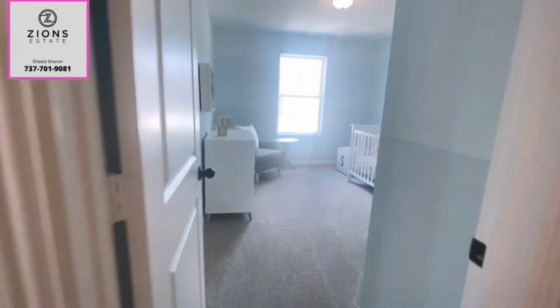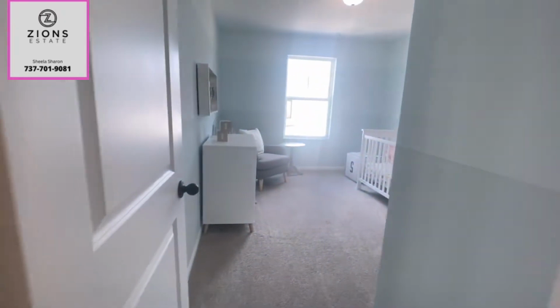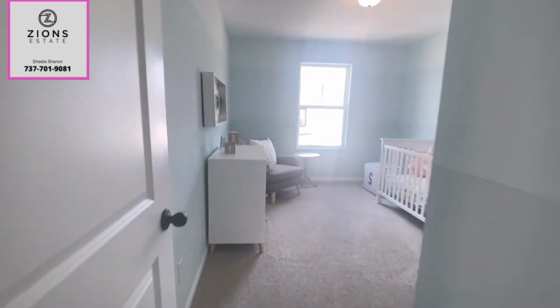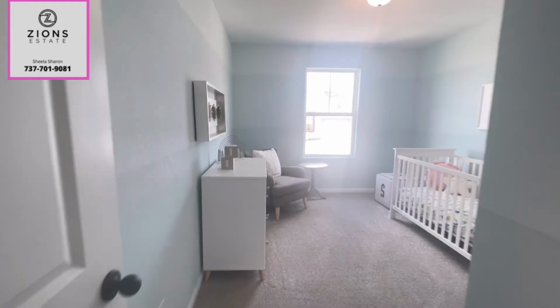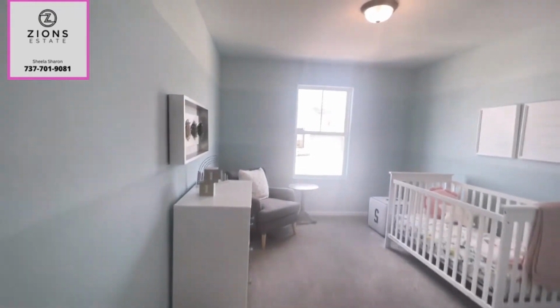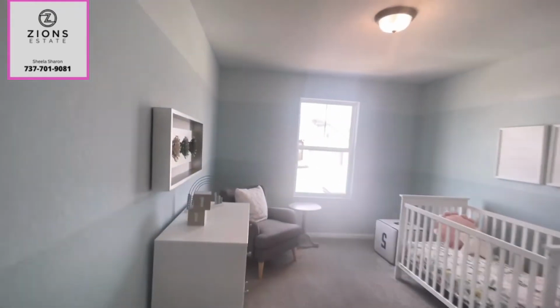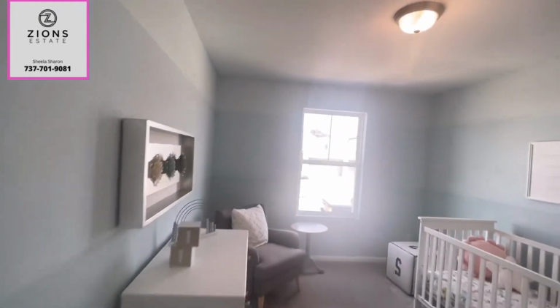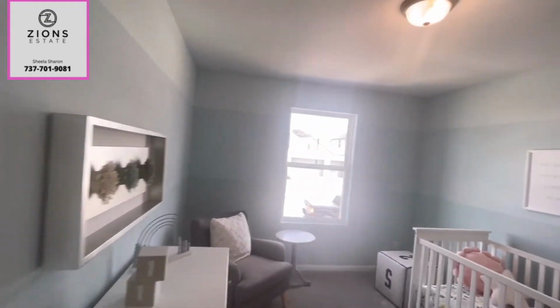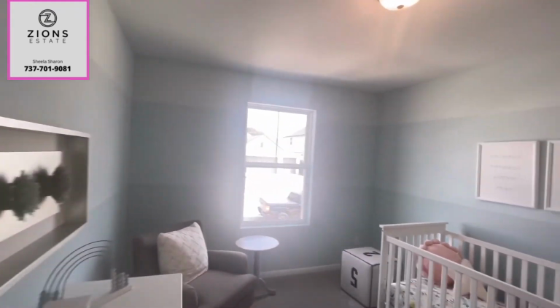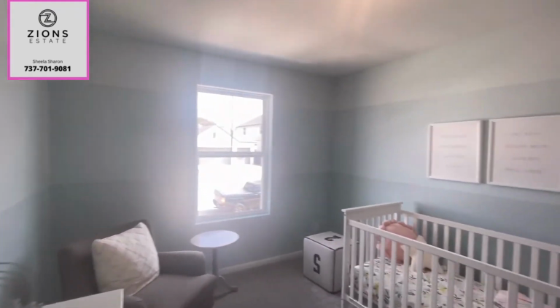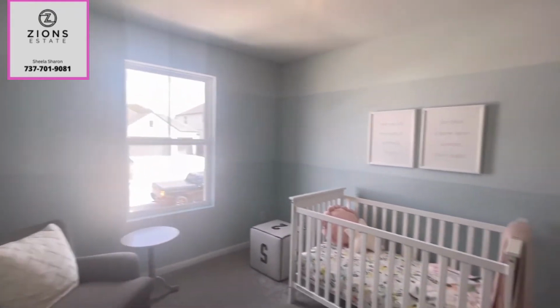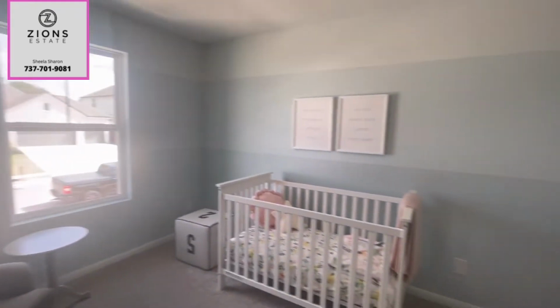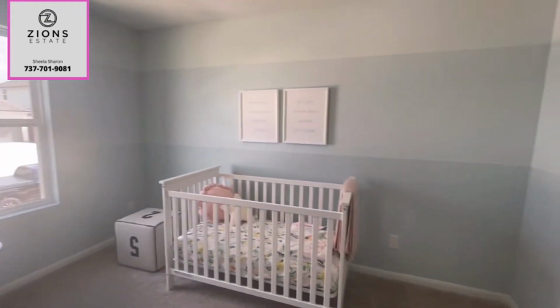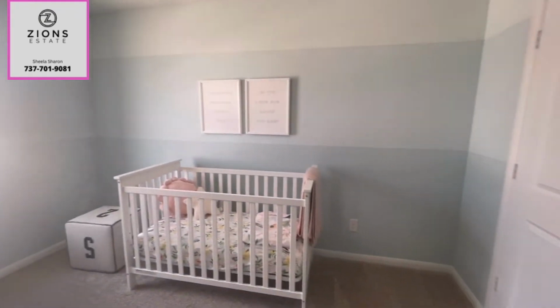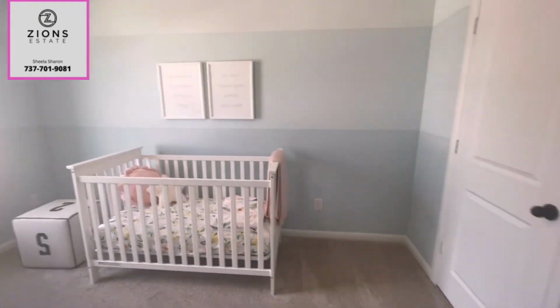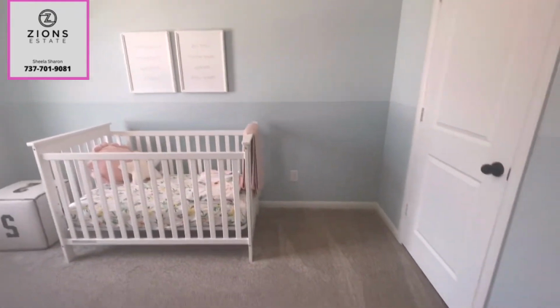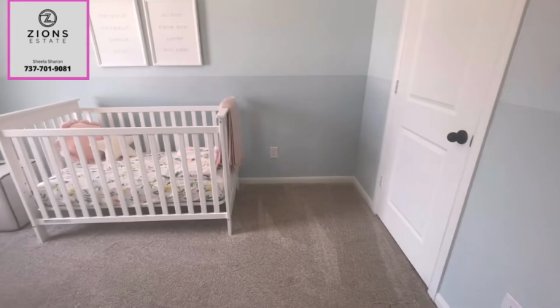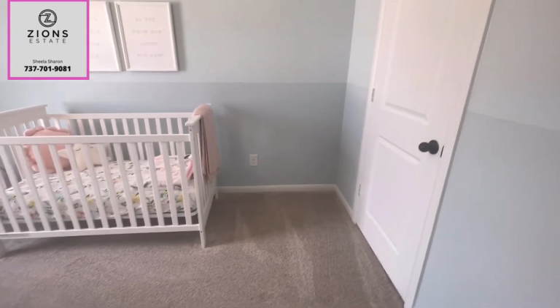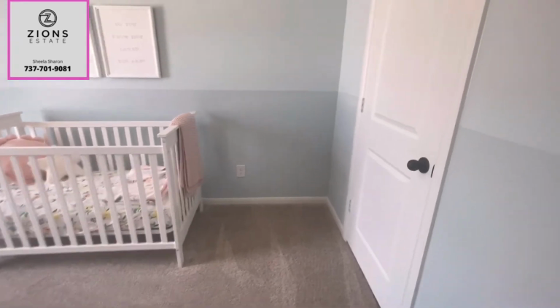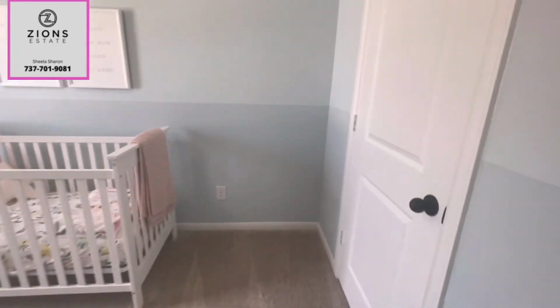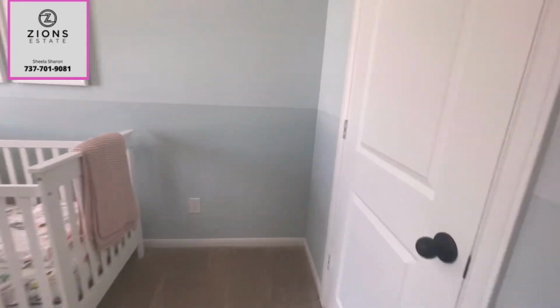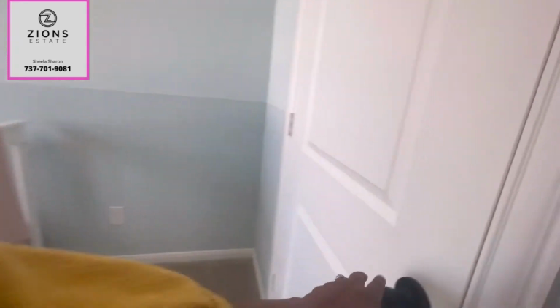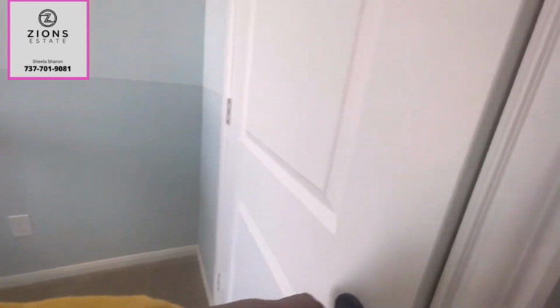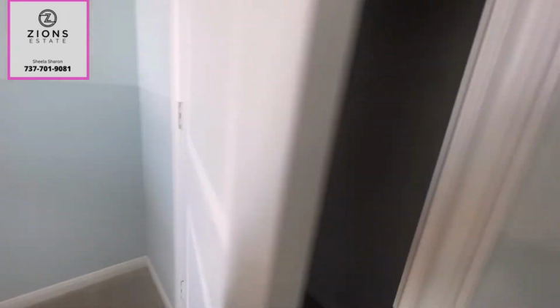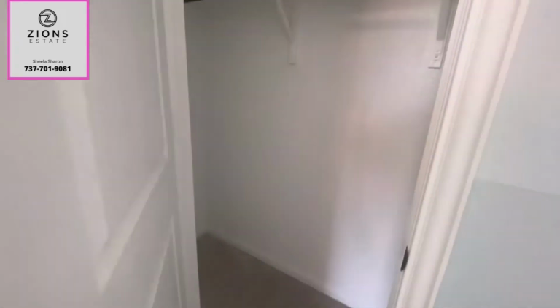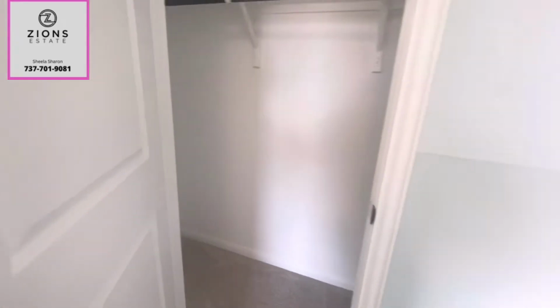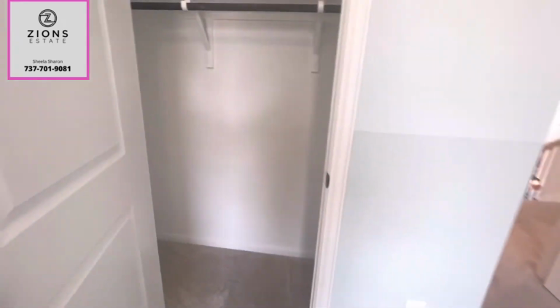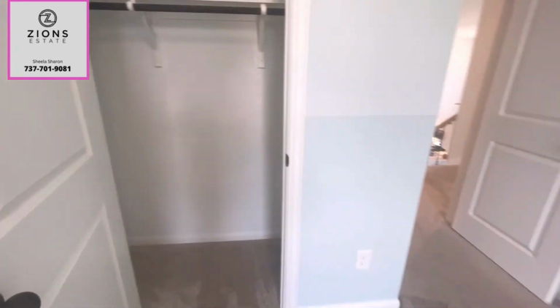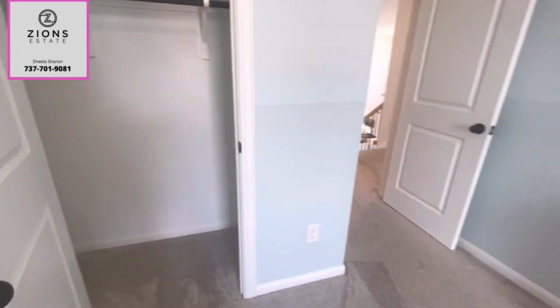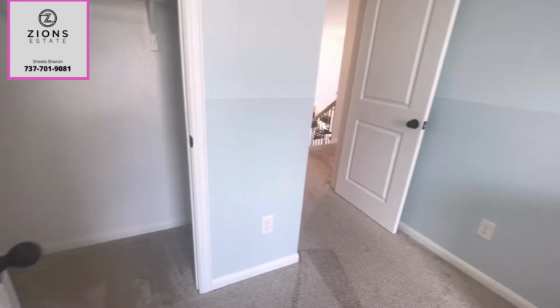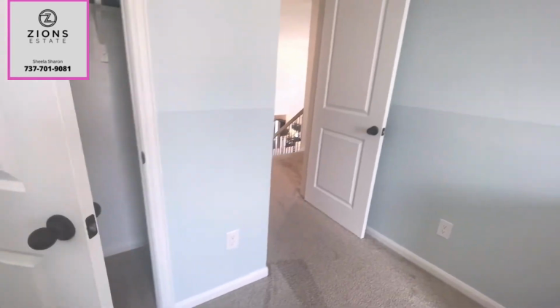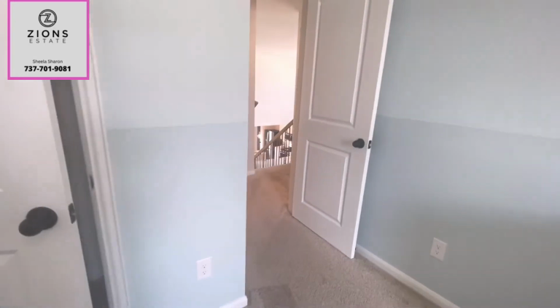There's another bedroom. In total there are three bedrooms upstairs. This is the second one — slightly smaller compared to the other one. Closet.